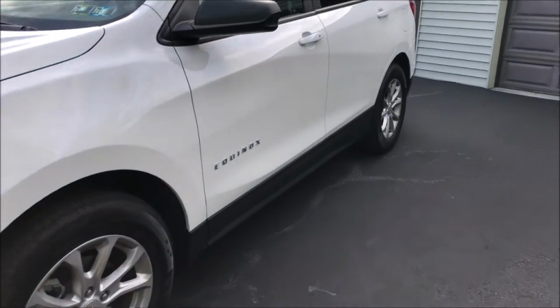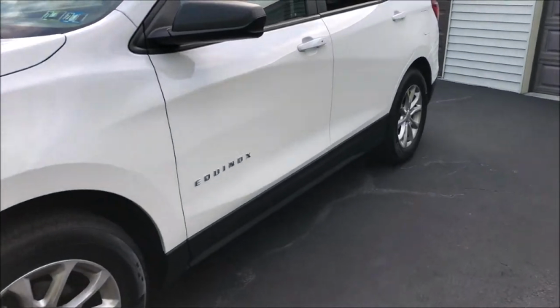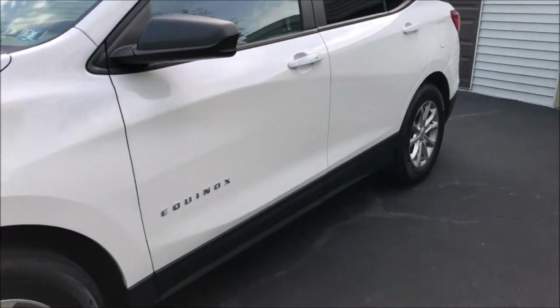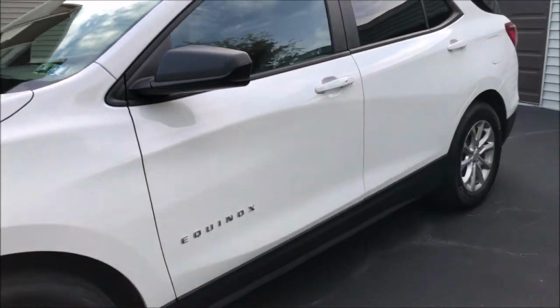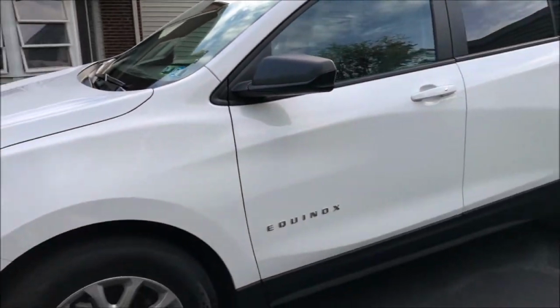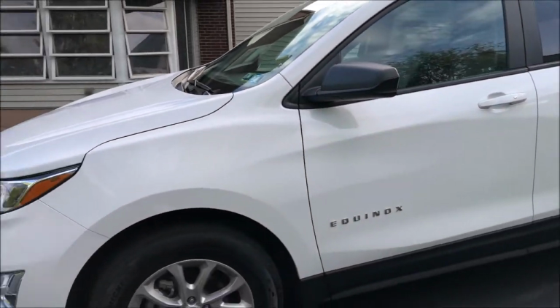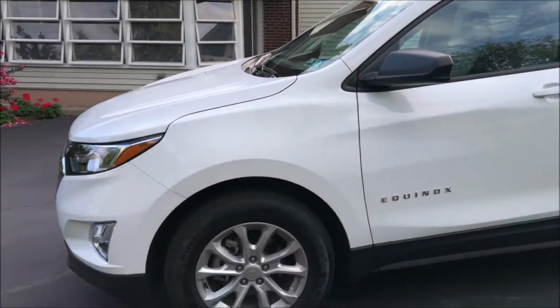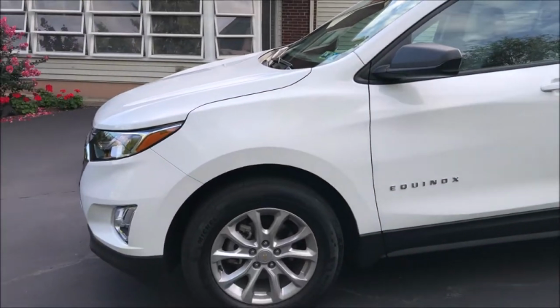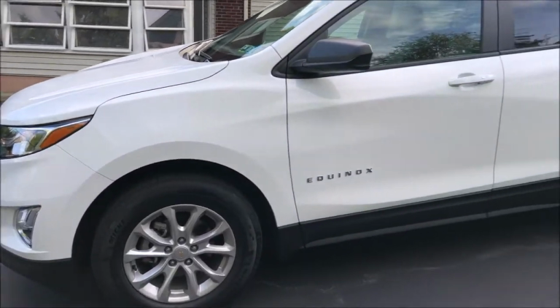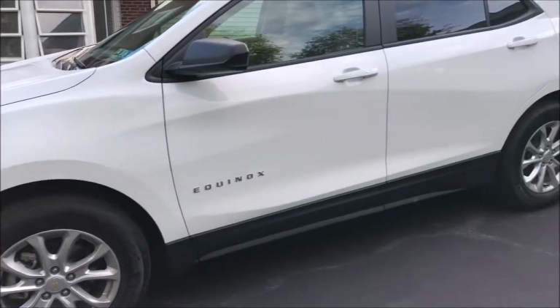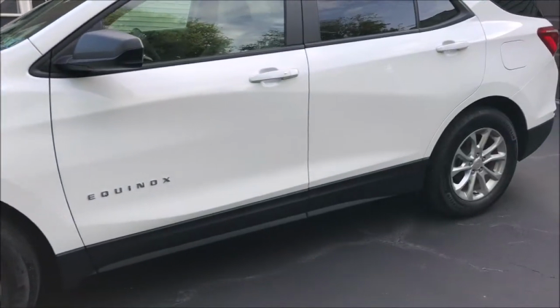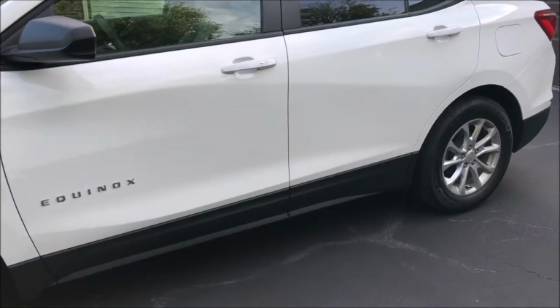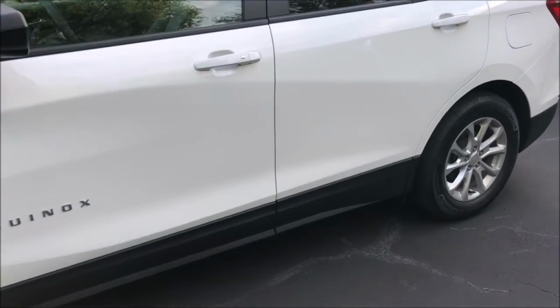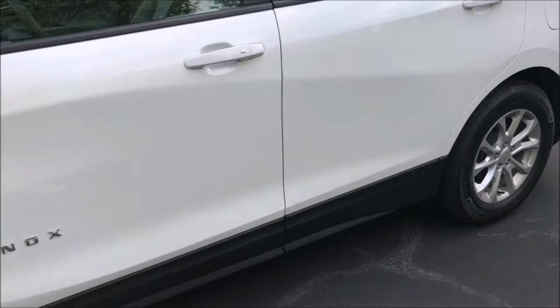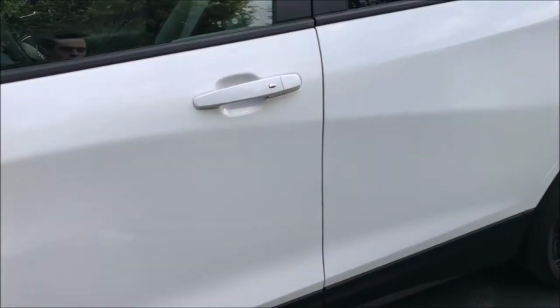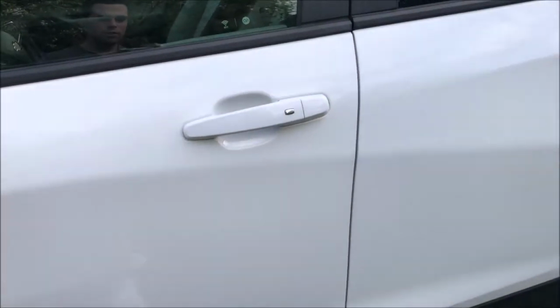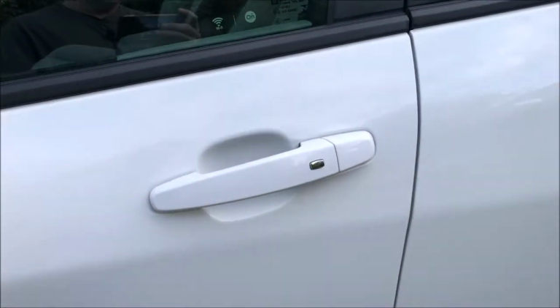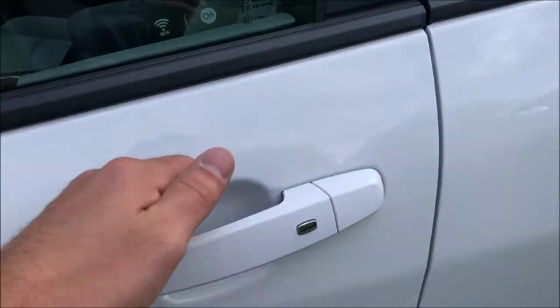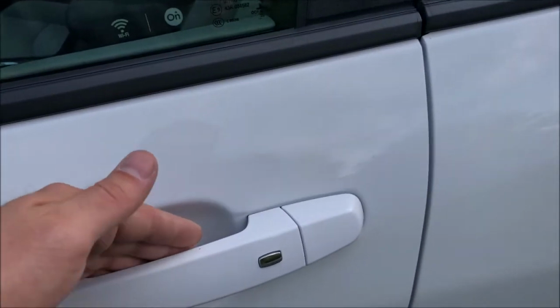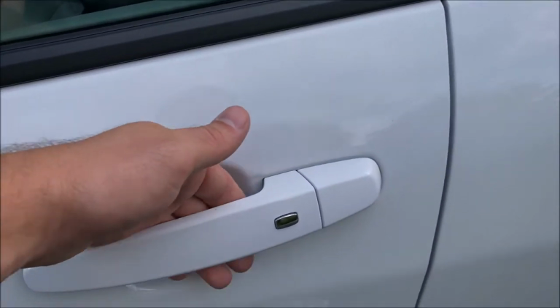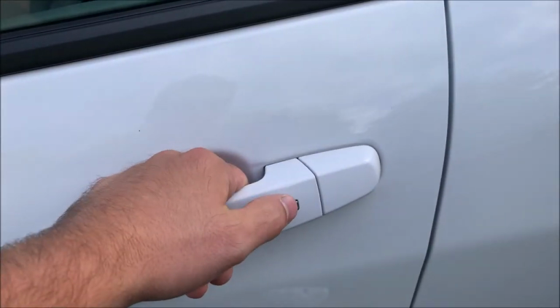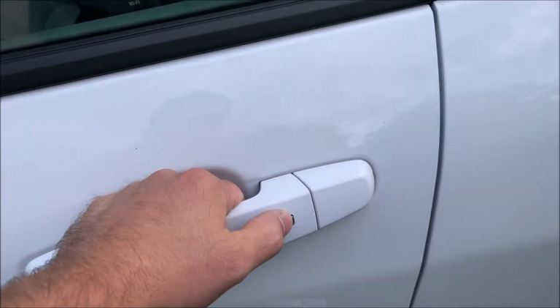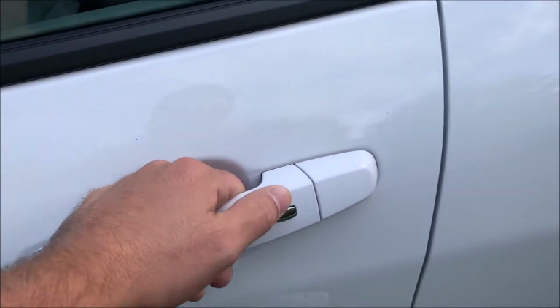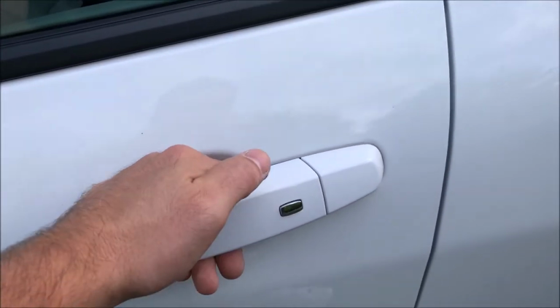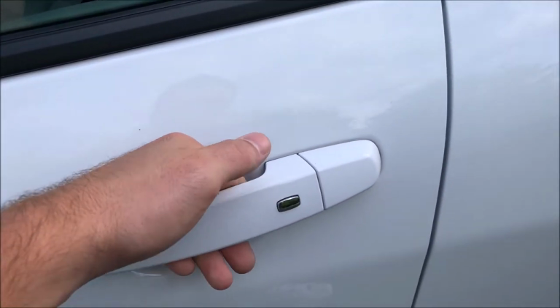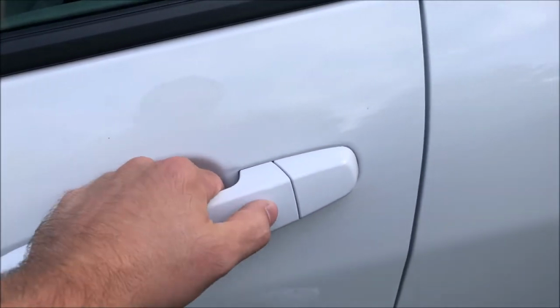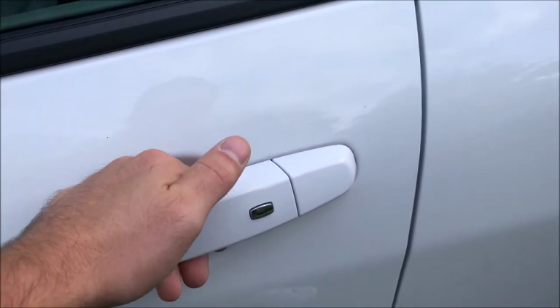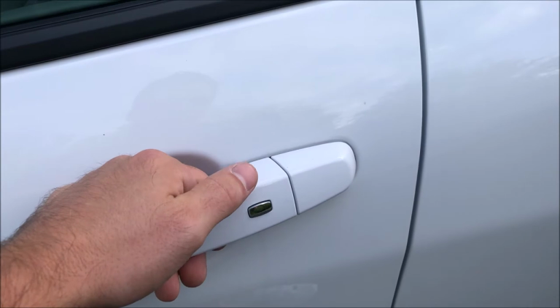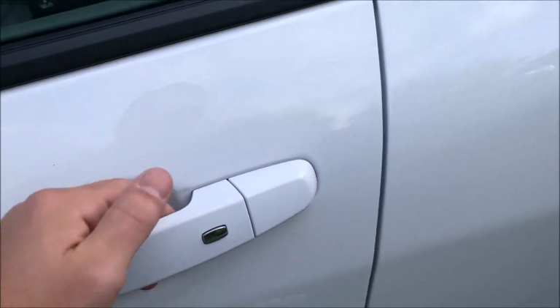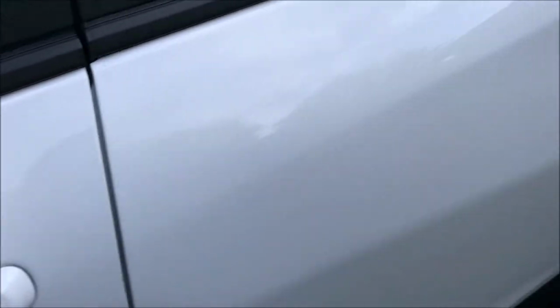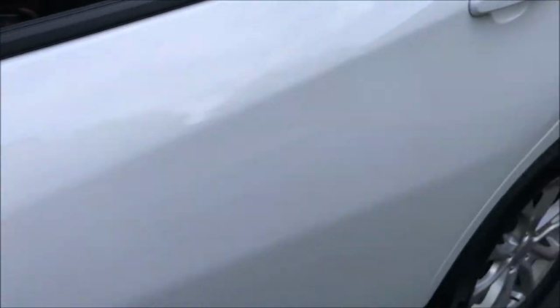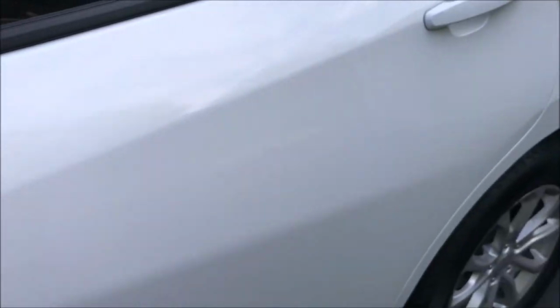Starting on the outside, again, pretty basic in this trim, but pretty decent. It does have keyless entry. So if you have the key with you, you just press this button and it will lock or unlock depending on what it is. The interesting thing is that there's no rod, so you kind of have to know what position it's in, or else pressing the button really won't get you anywhere.